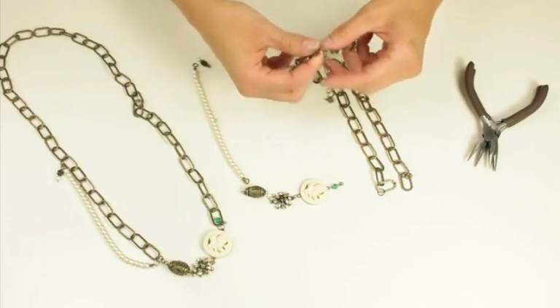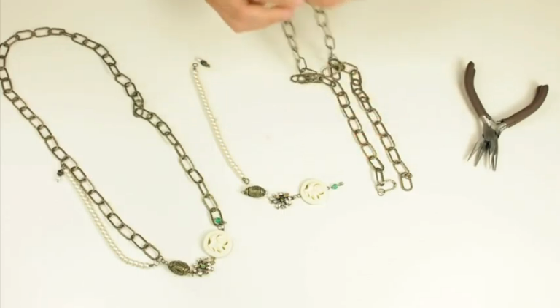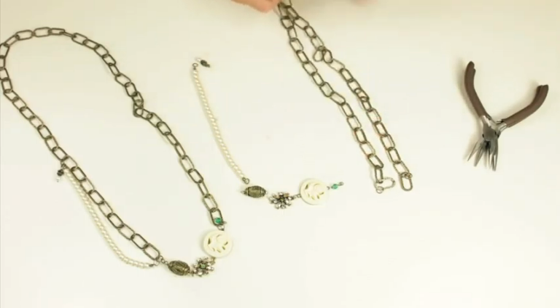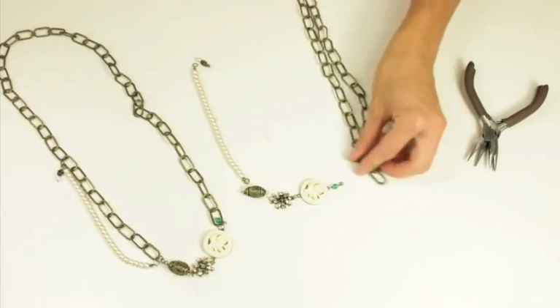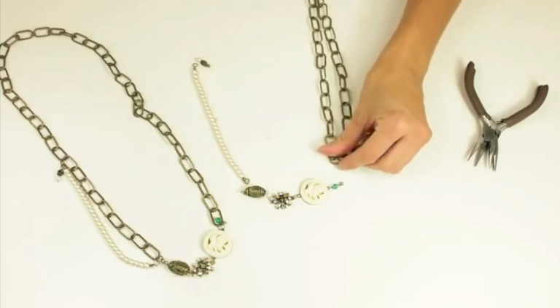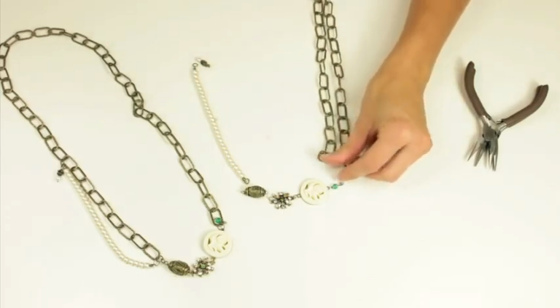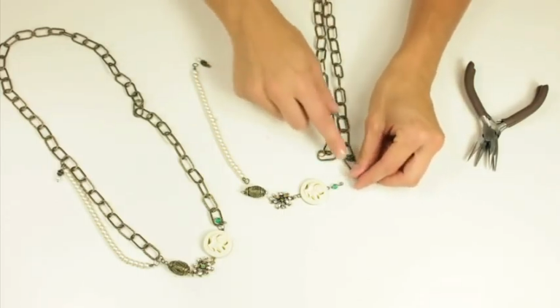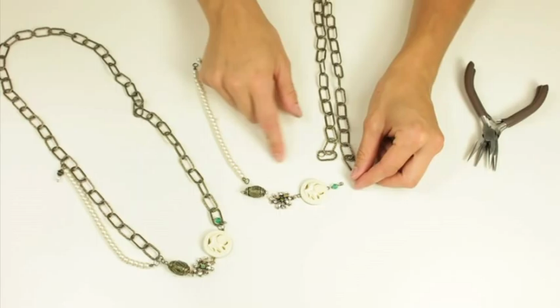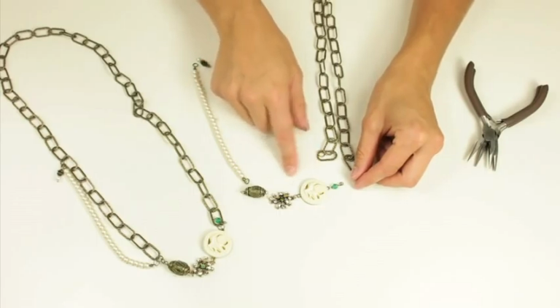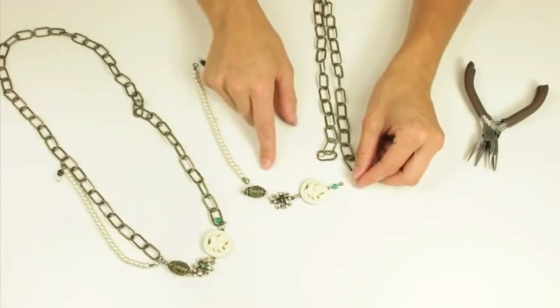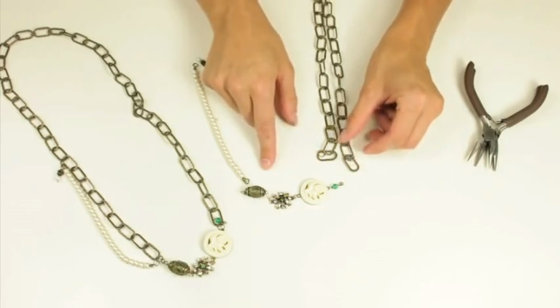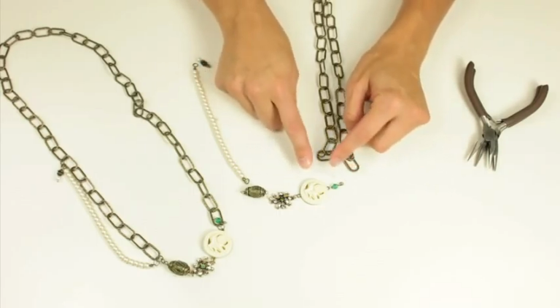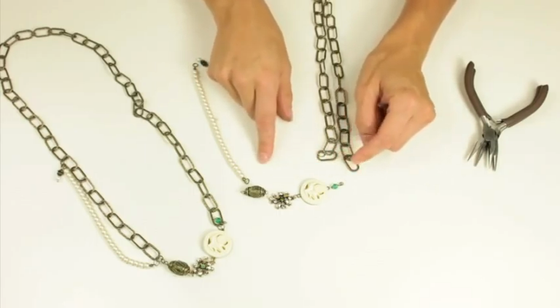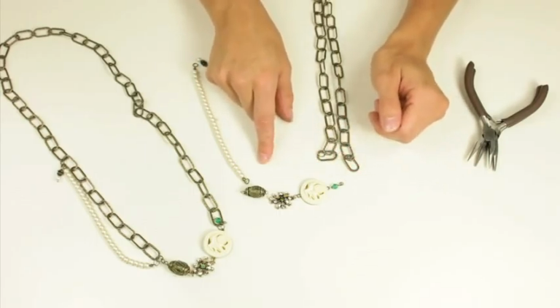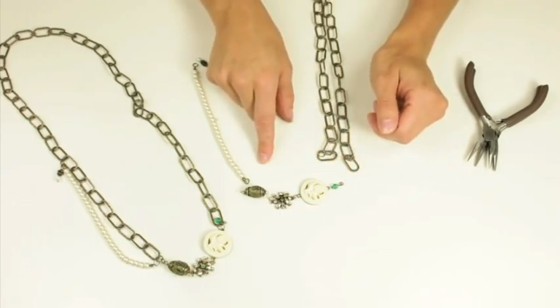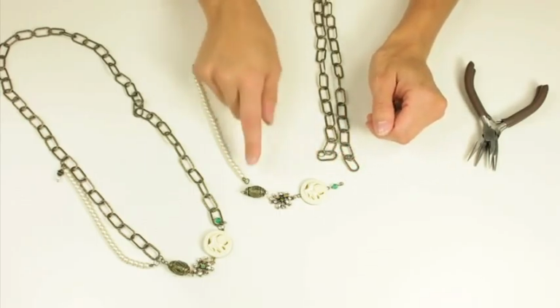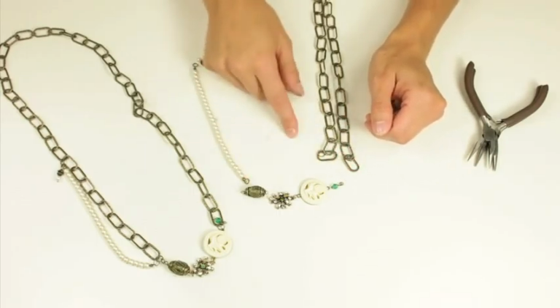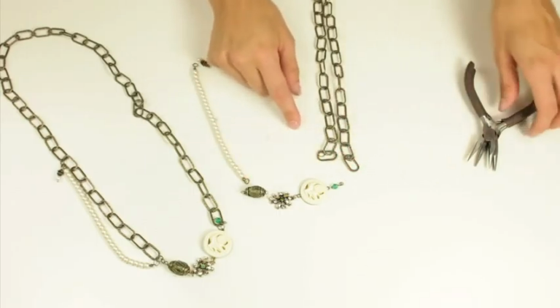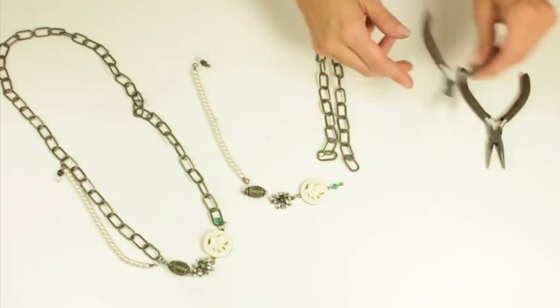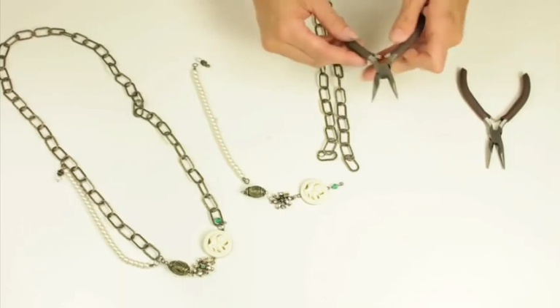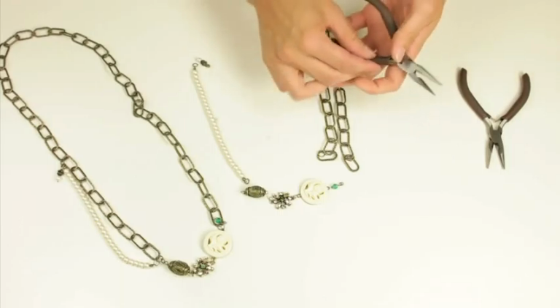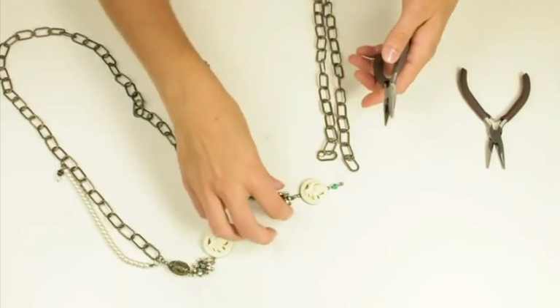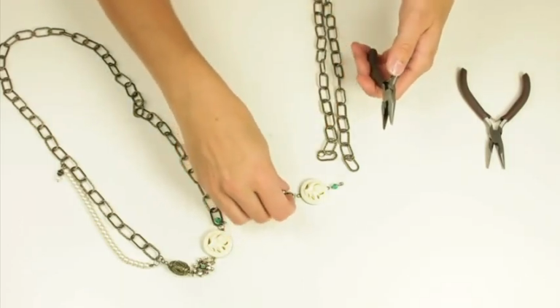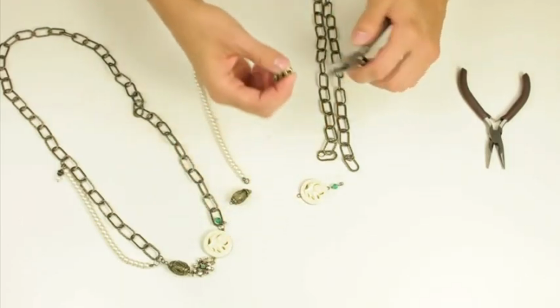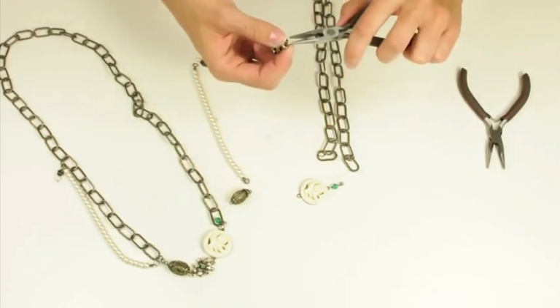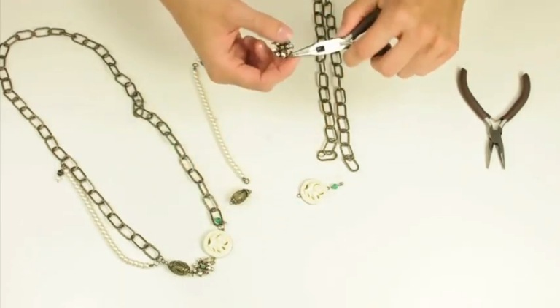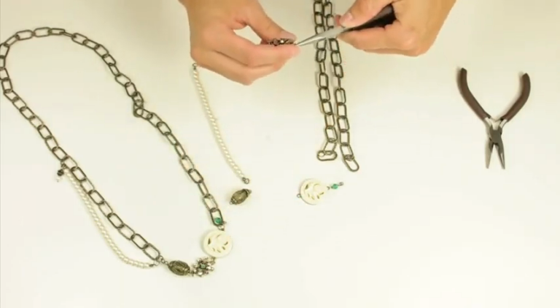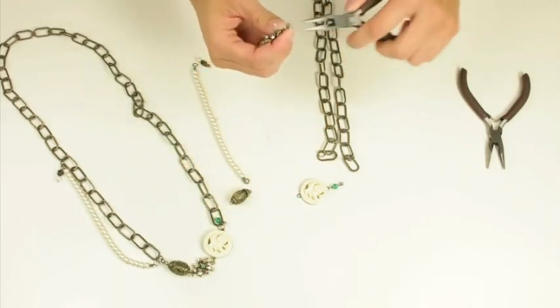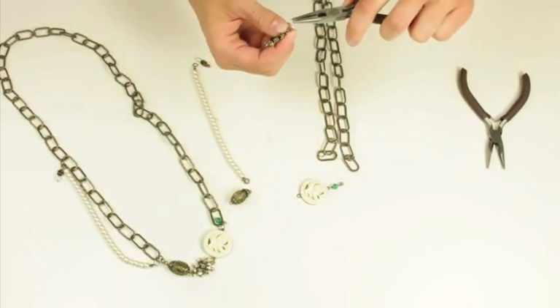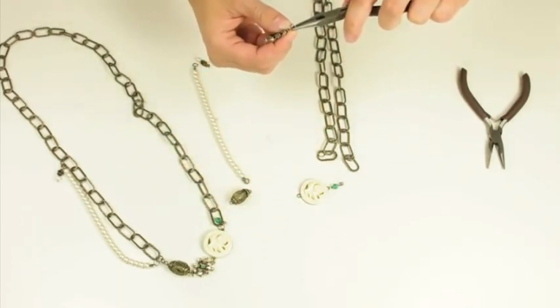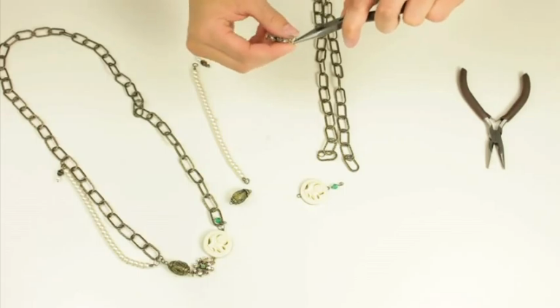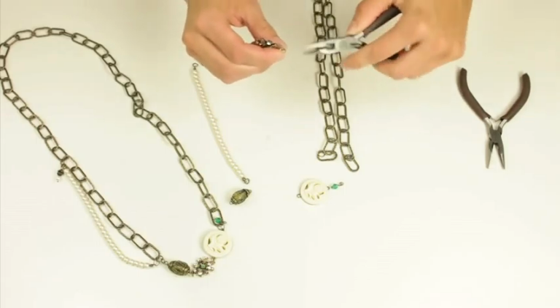Then I'm going to be working with this end, and I'm combining a variety of charms so I've set those out to how I want them connected. I'm just going to use some jump rings to open and connect them.